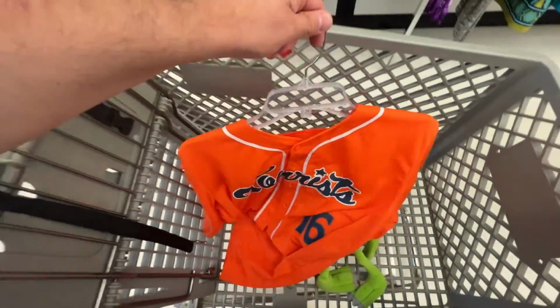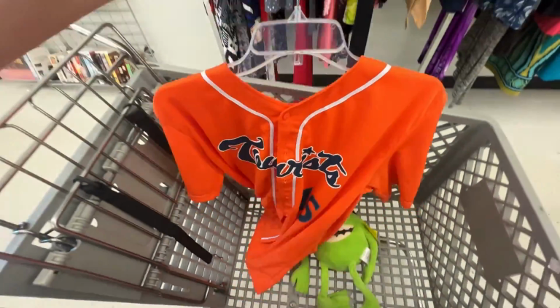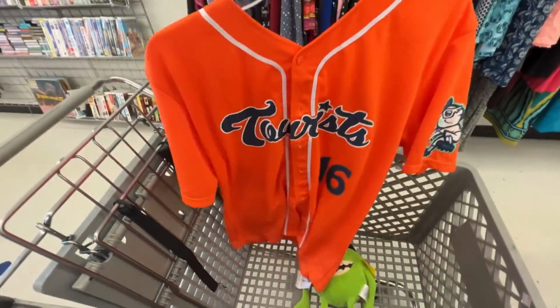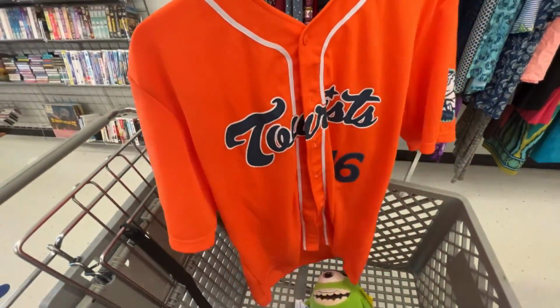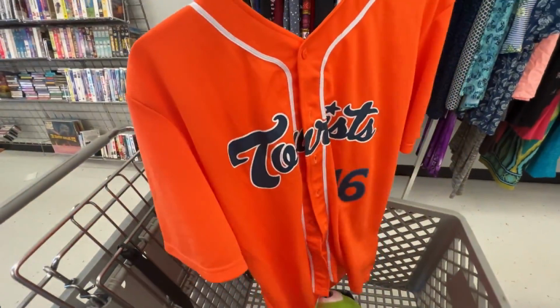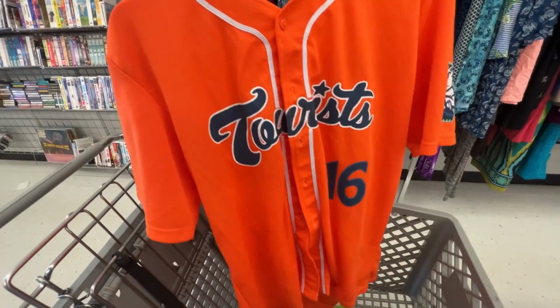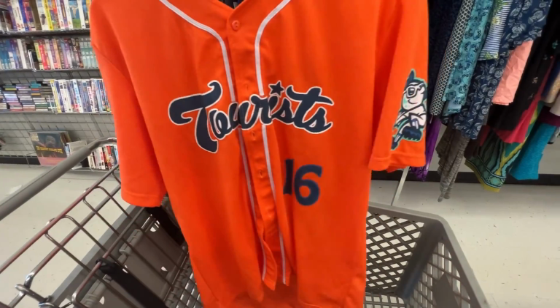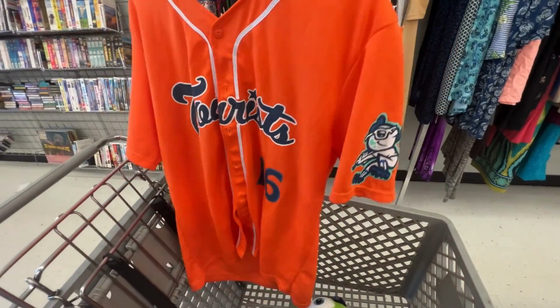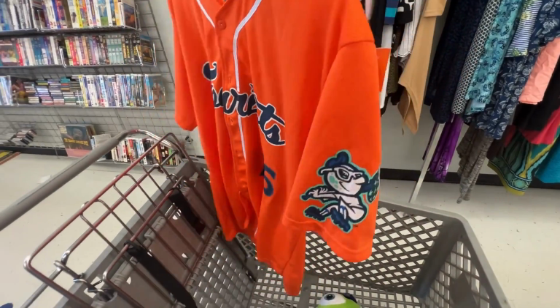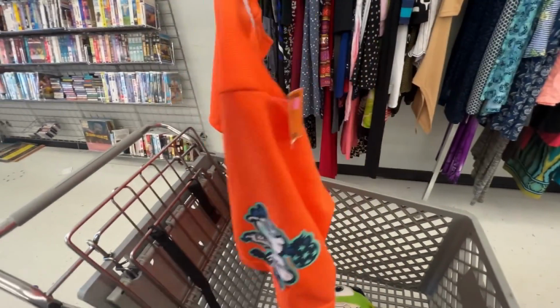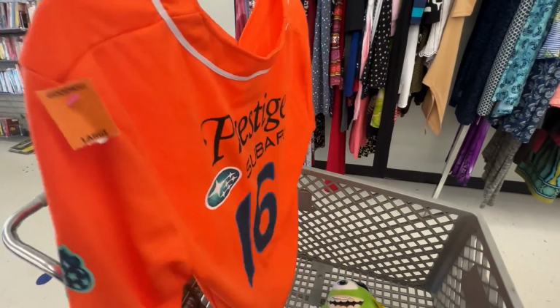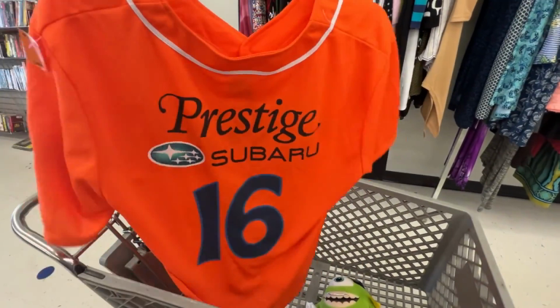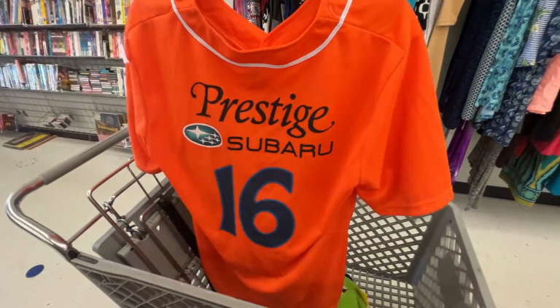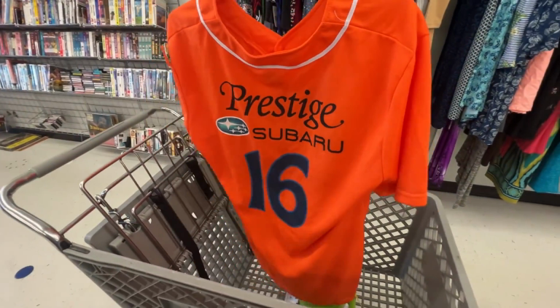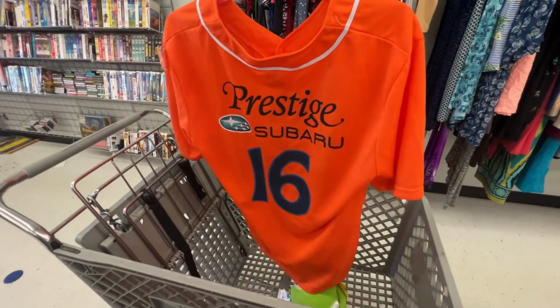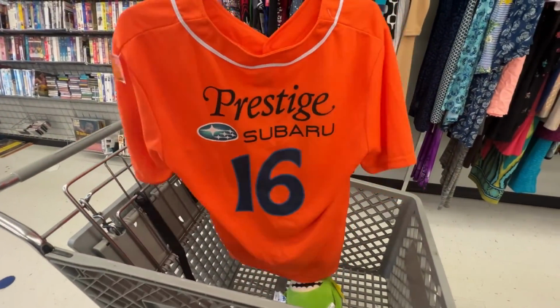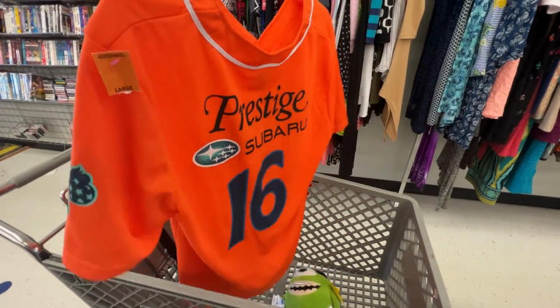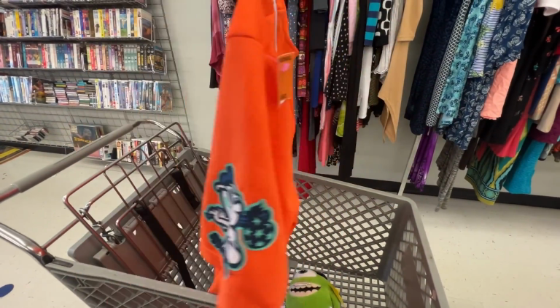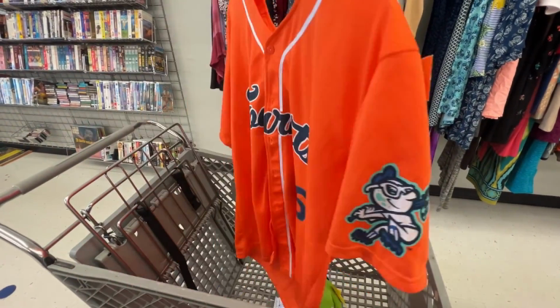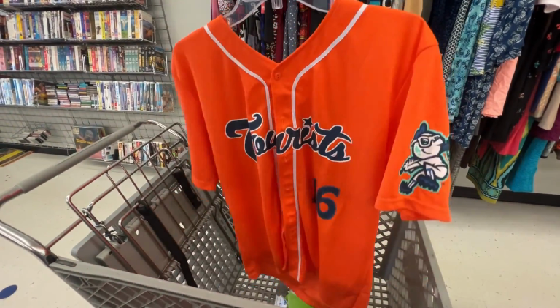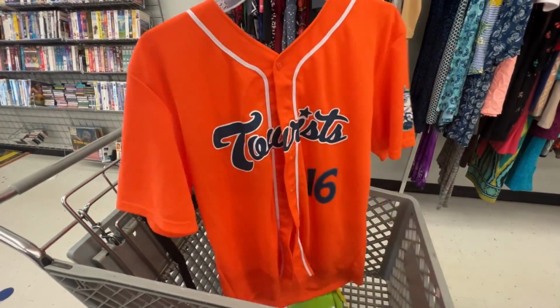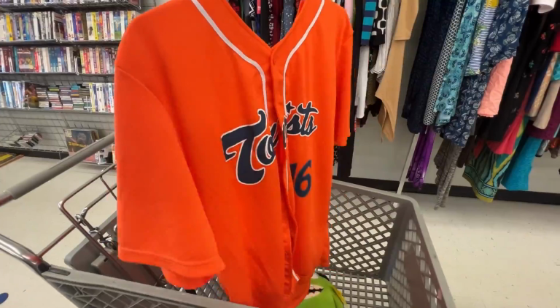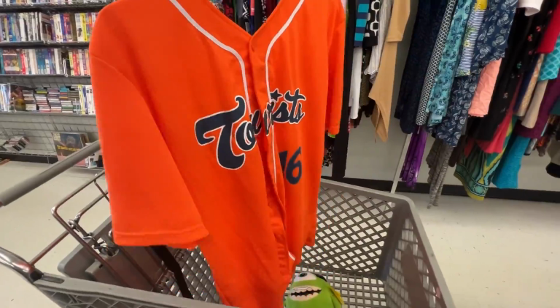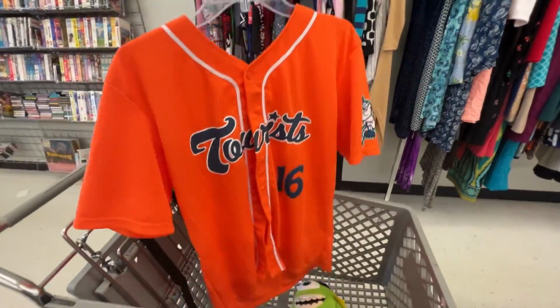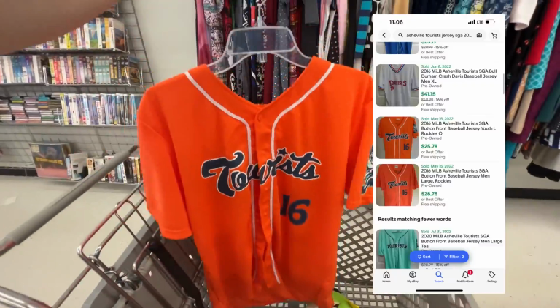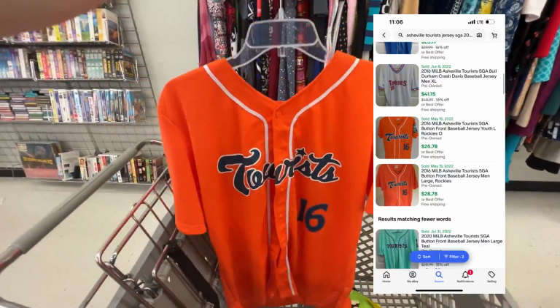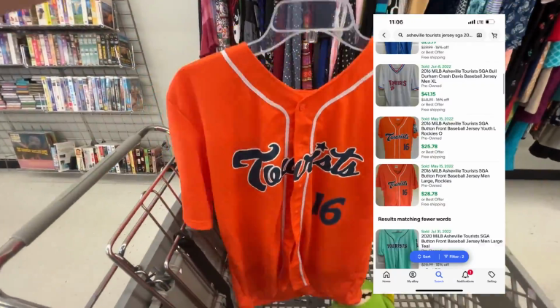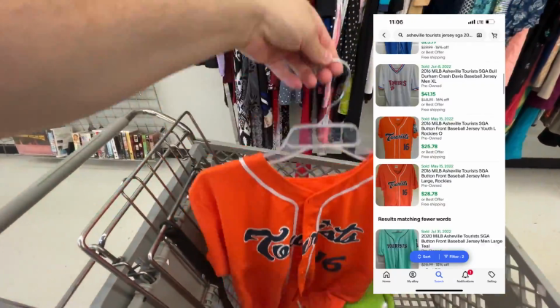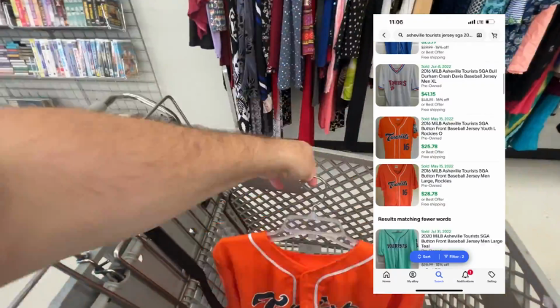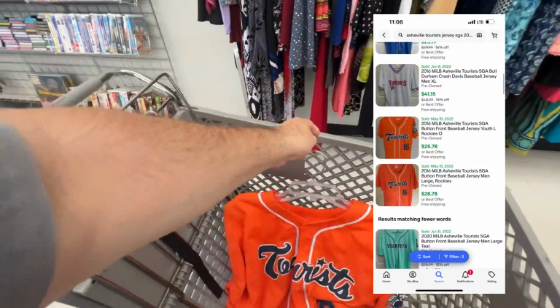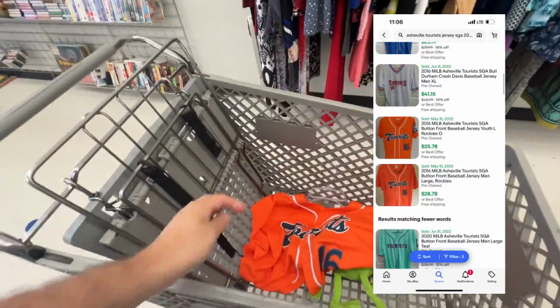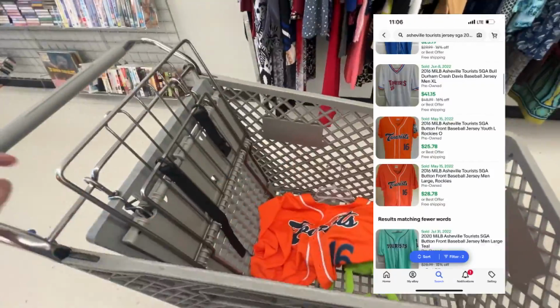This is an Asheville tourist jersey, a stadium giveaway, priced at $4.99. I should be able to flip this on eBay for about $15 to $20, maybe more, plus shipping.